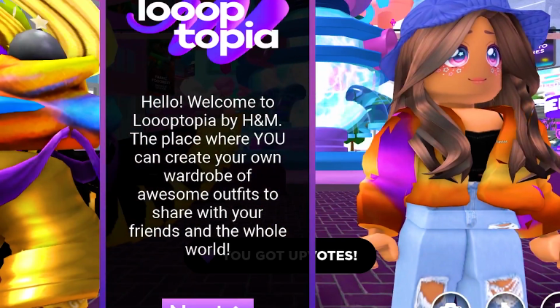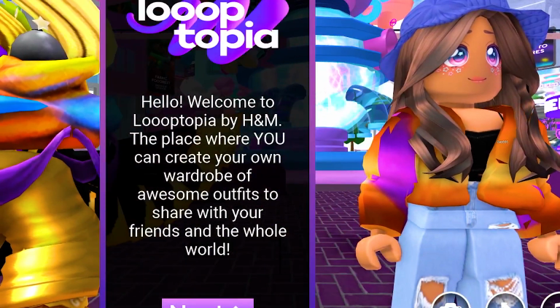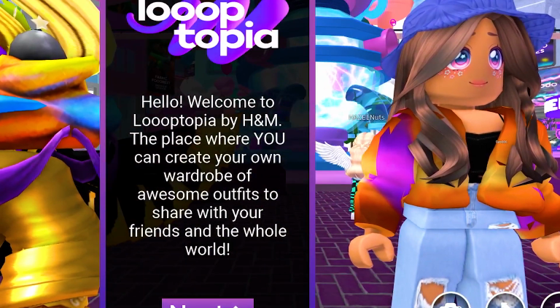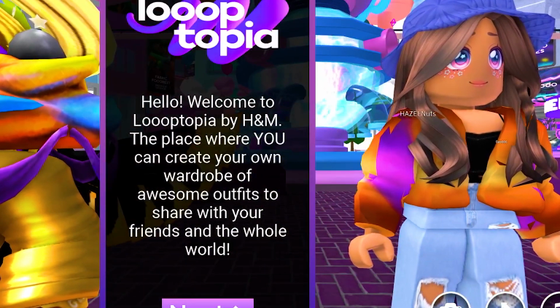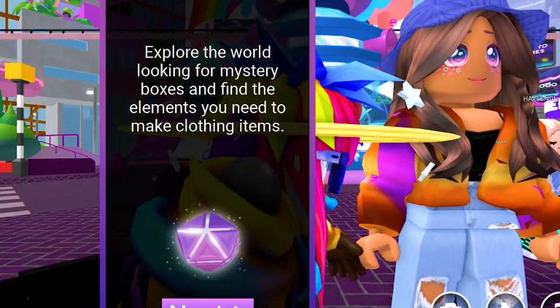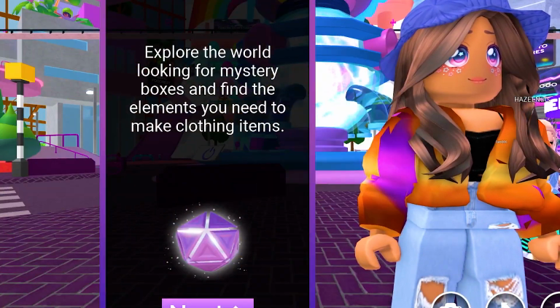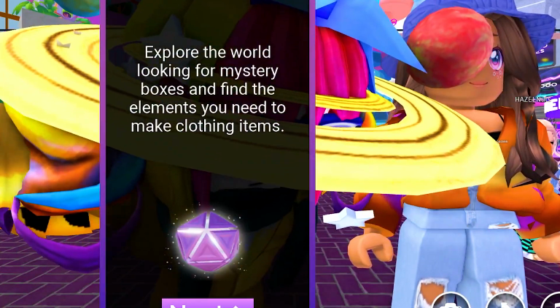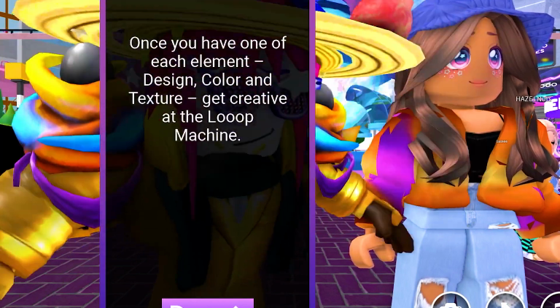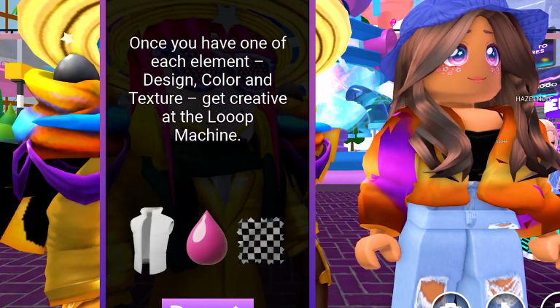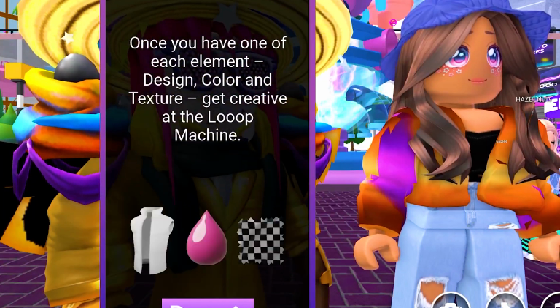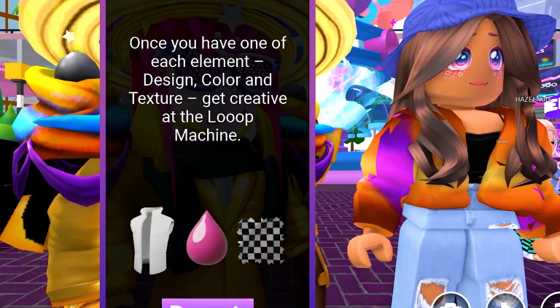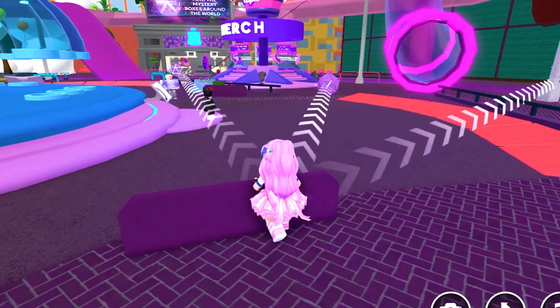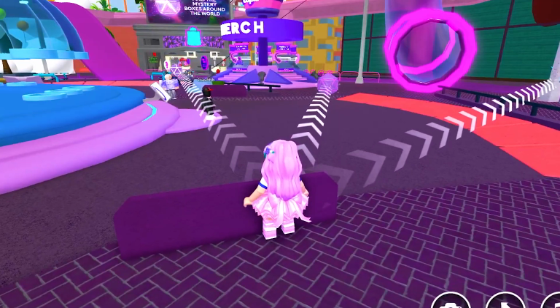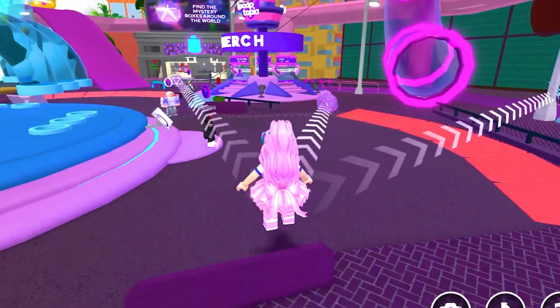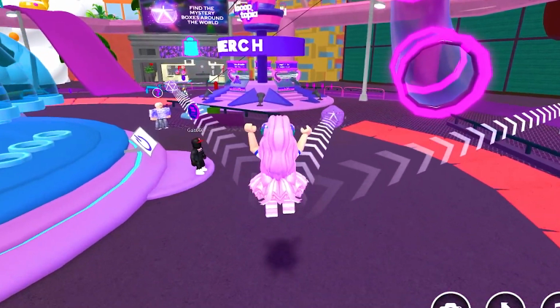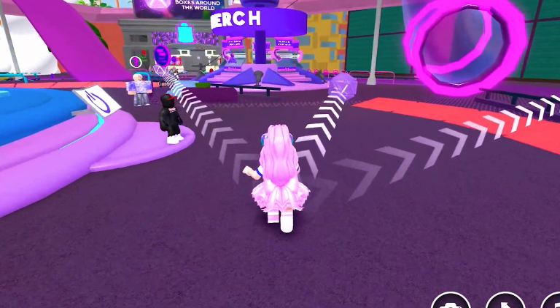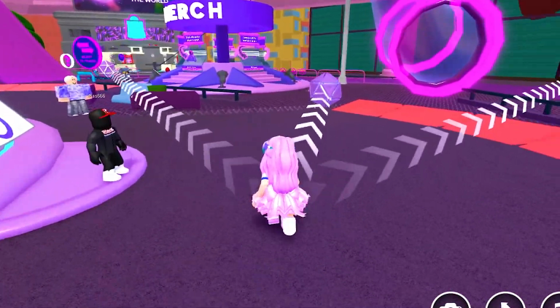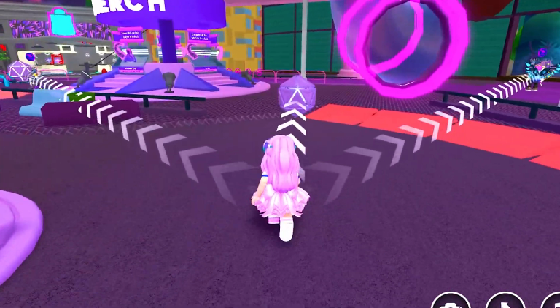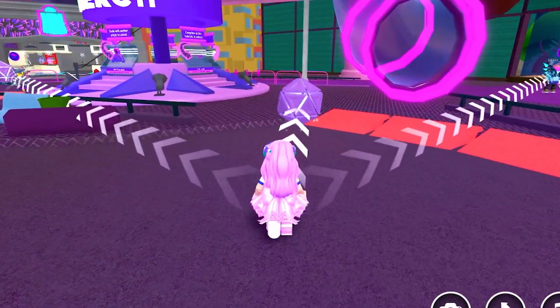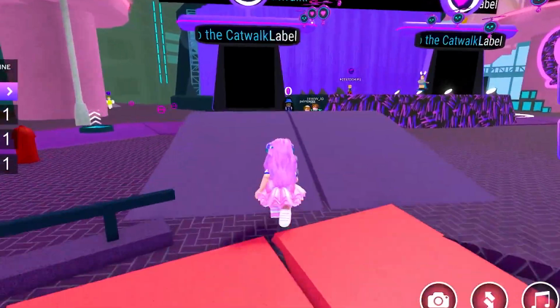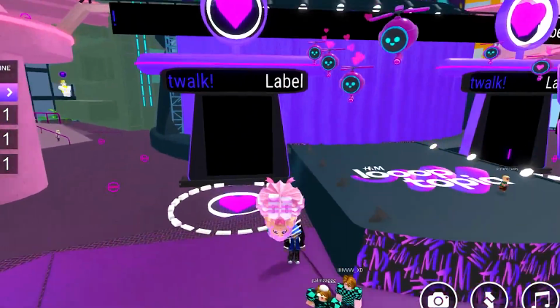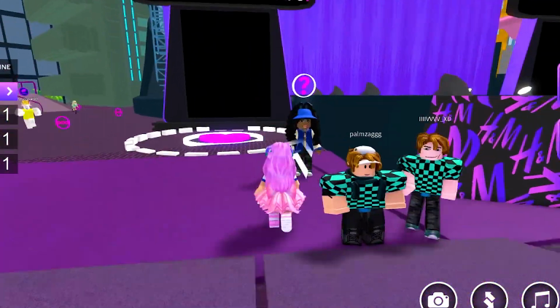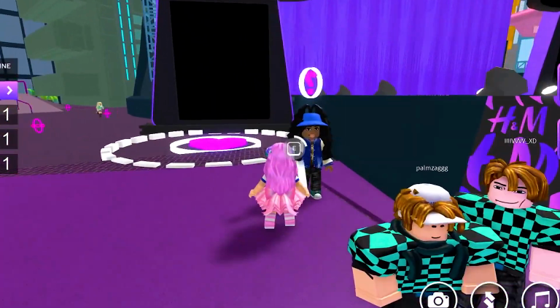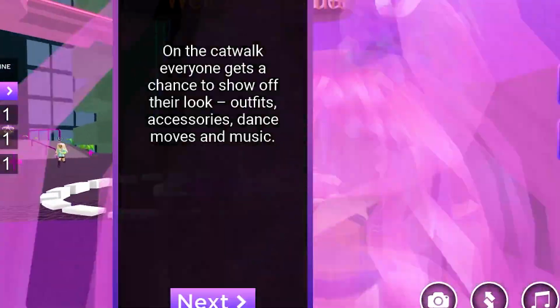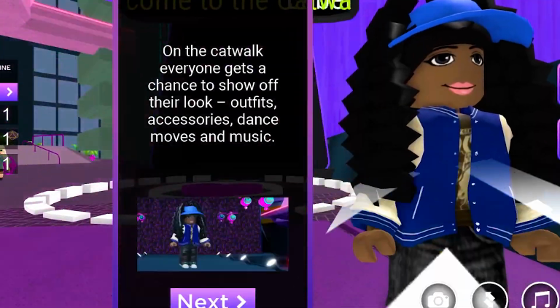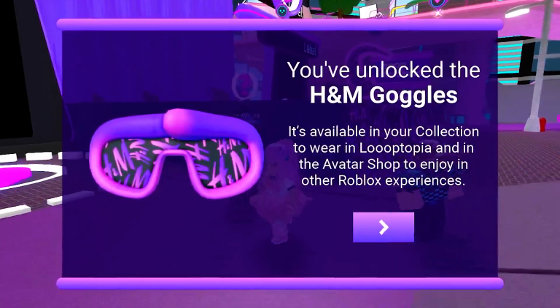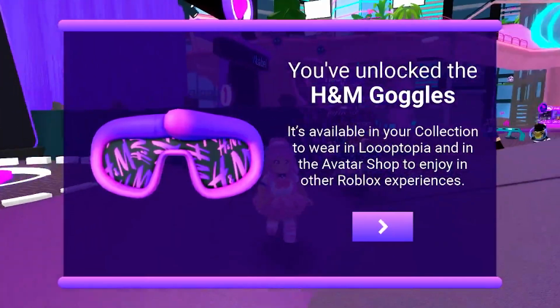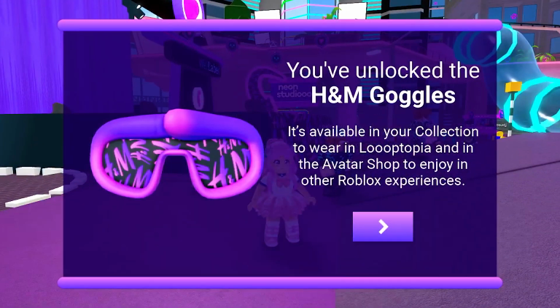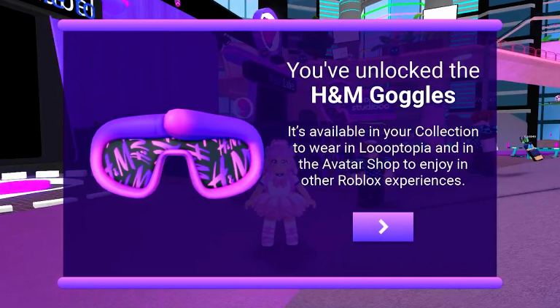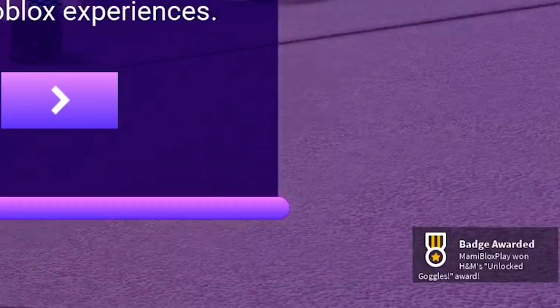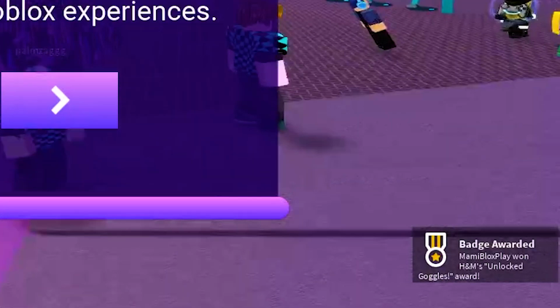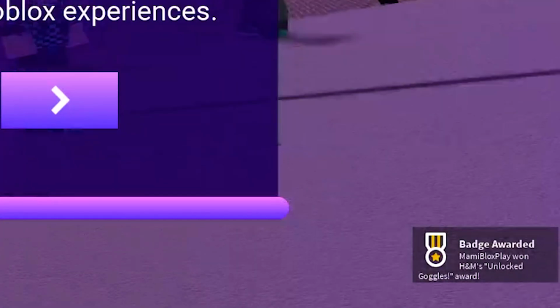Super easy. To complete it, follow the arrow and read through the instructions. You will also need to get some of these mystery boxes, then talk to another NPC. And we finally got the item and the badge.